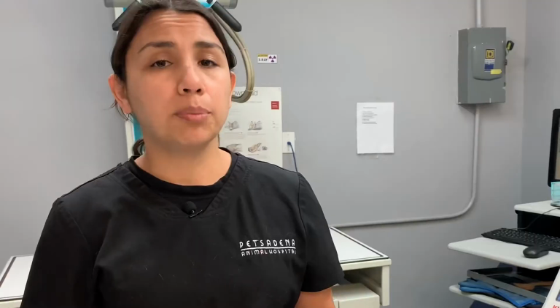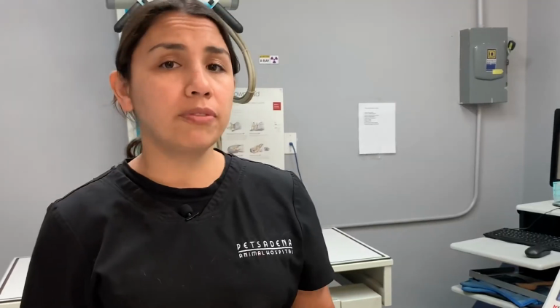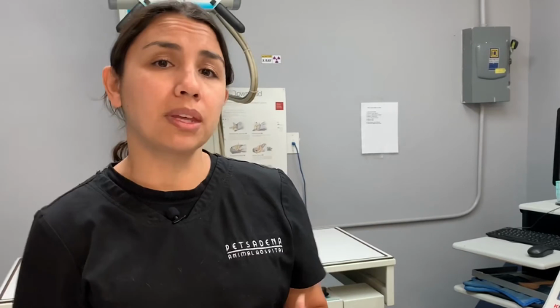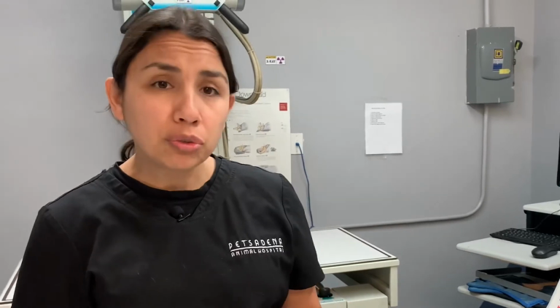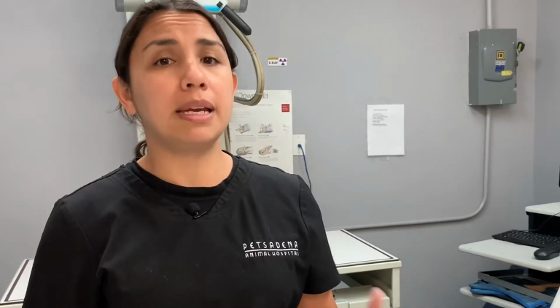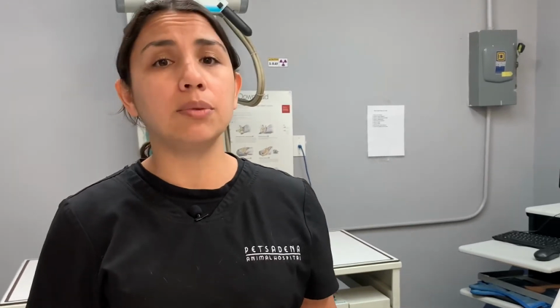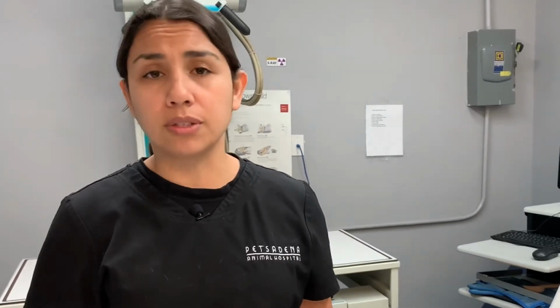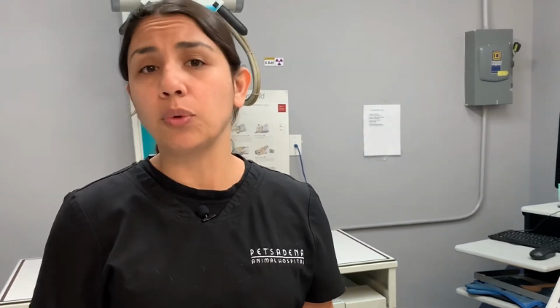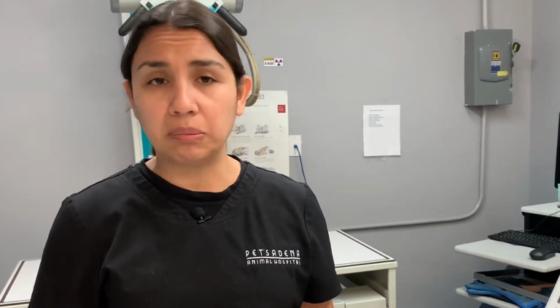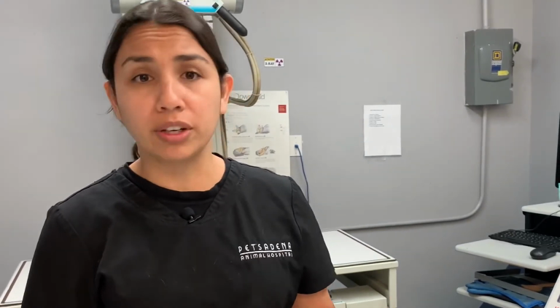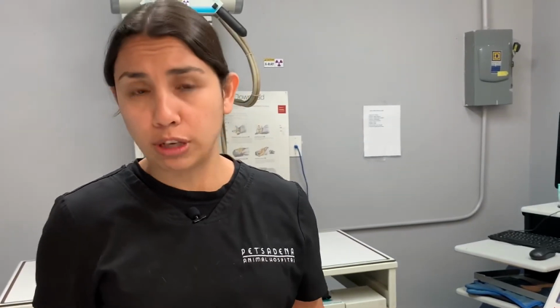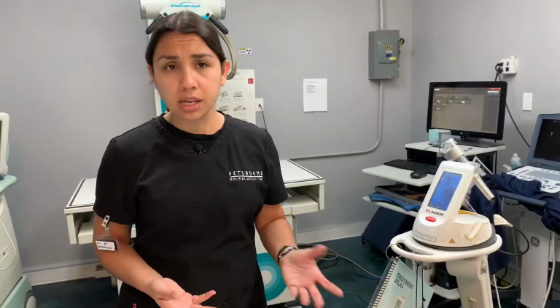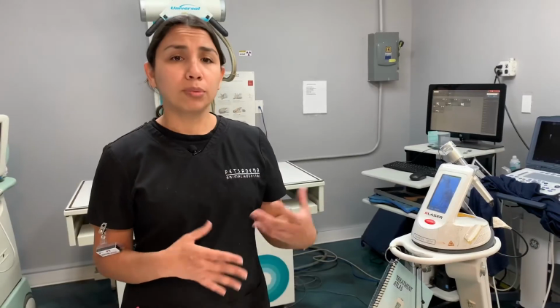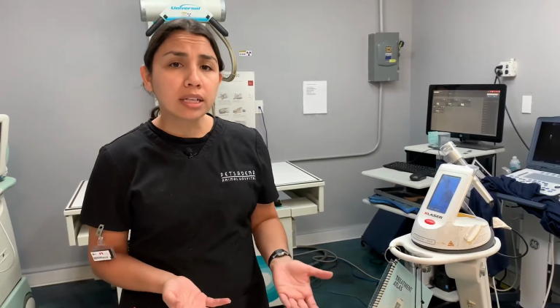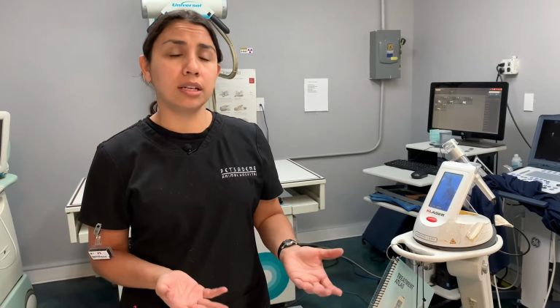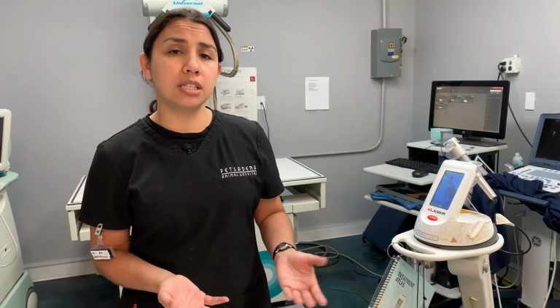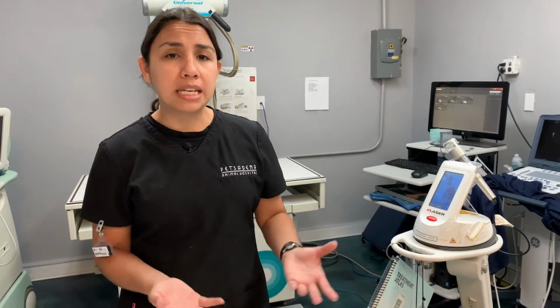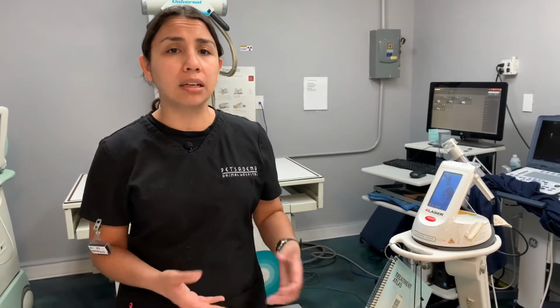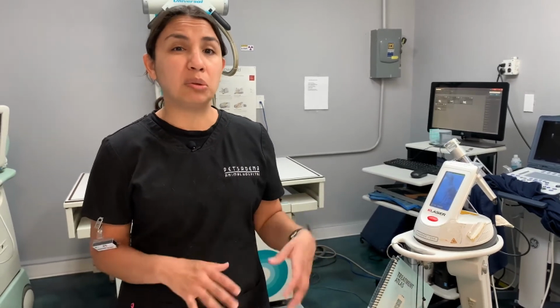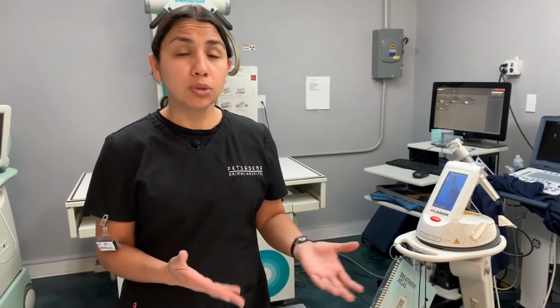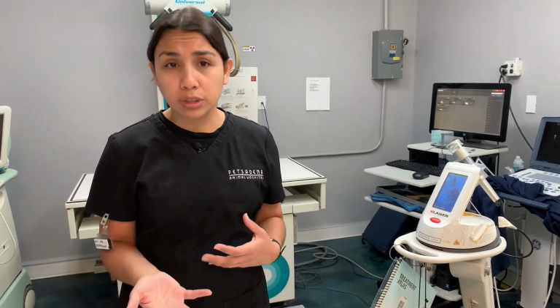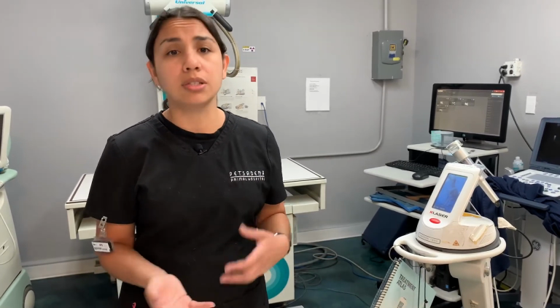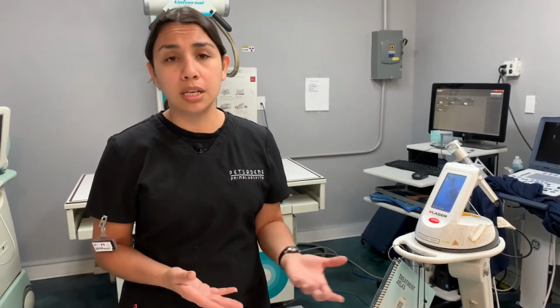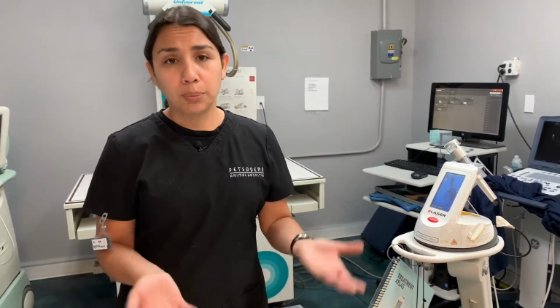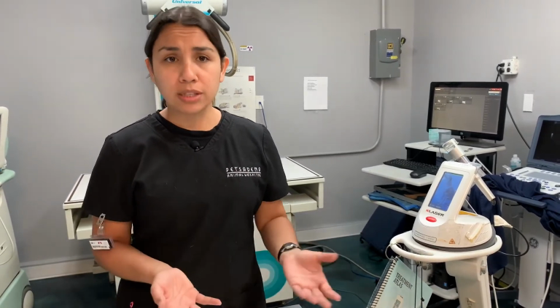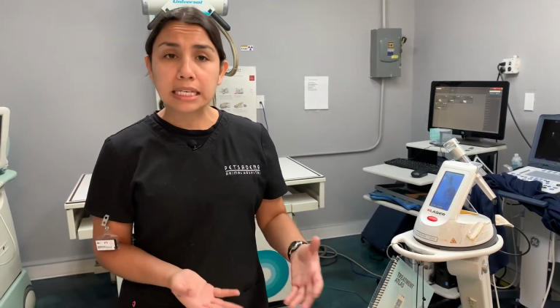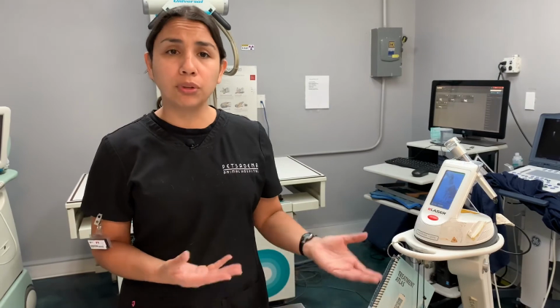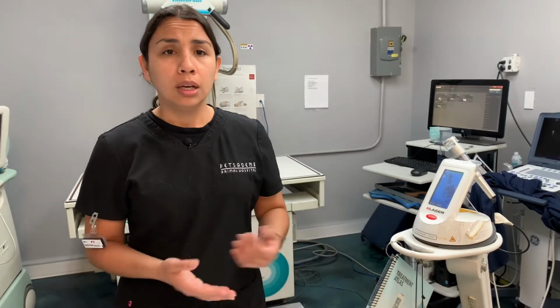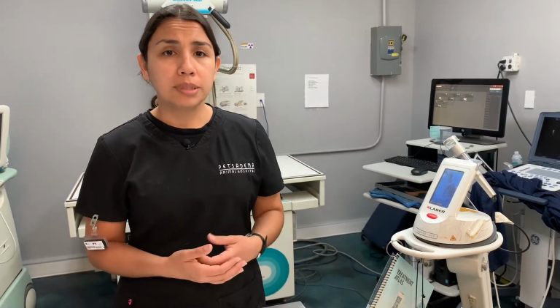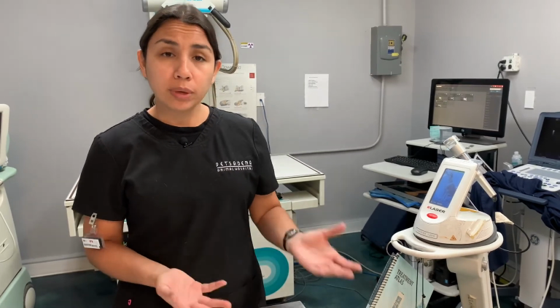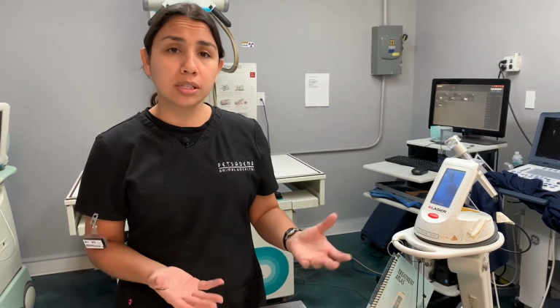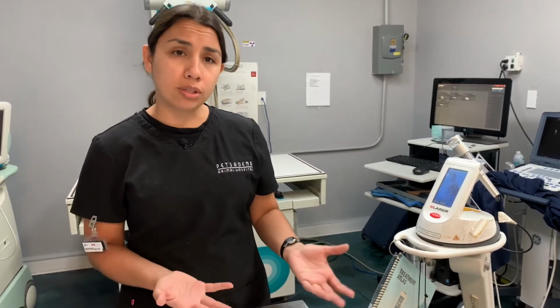Typically if it's something acute, you may see results fairly quickly within one or two treatments. For more chronic conditions, it may take up to two to three treatments to see improvement, so it can take a few days to weeks to see the results.